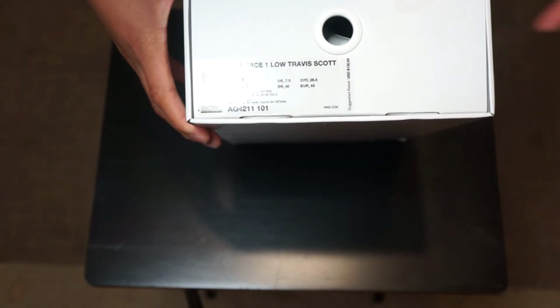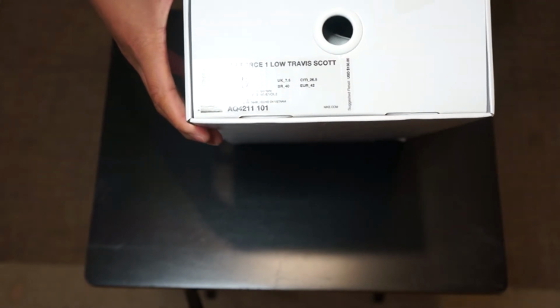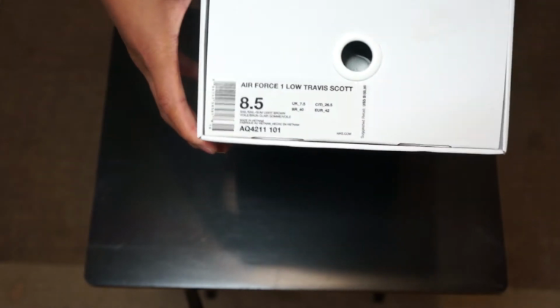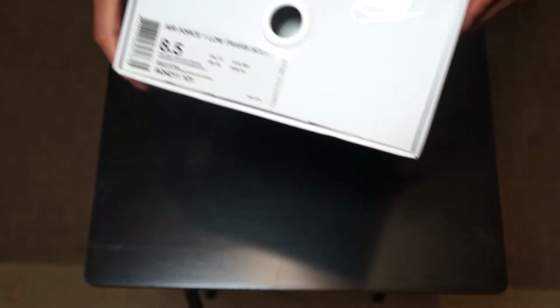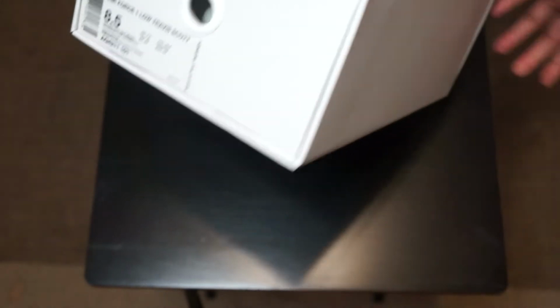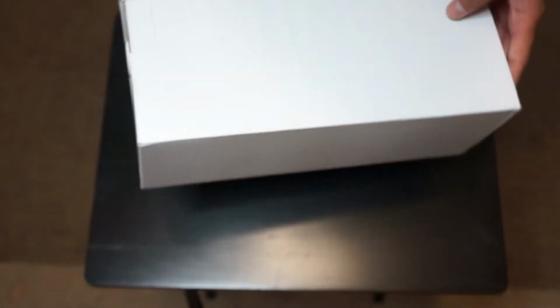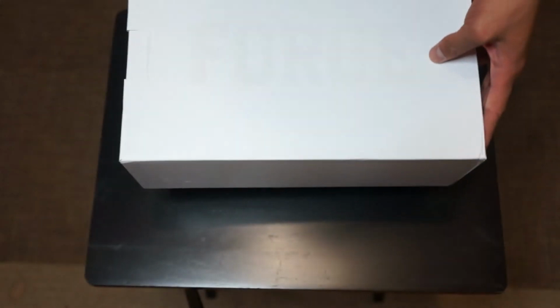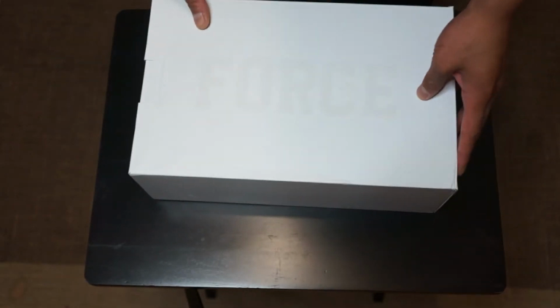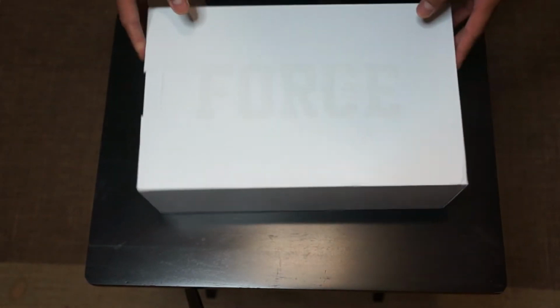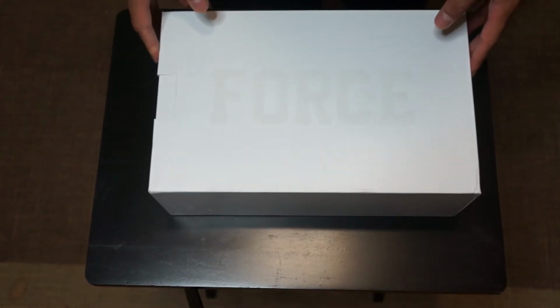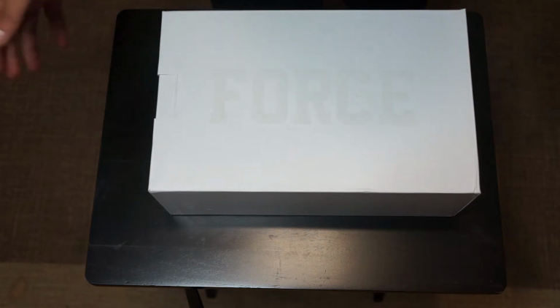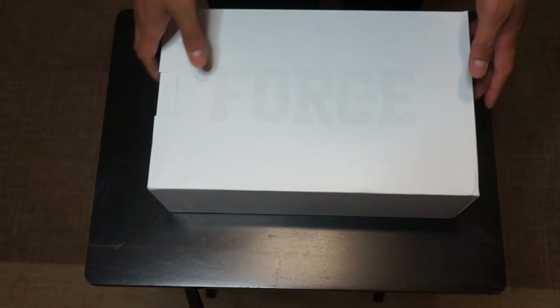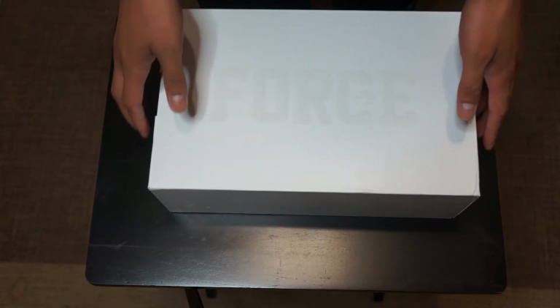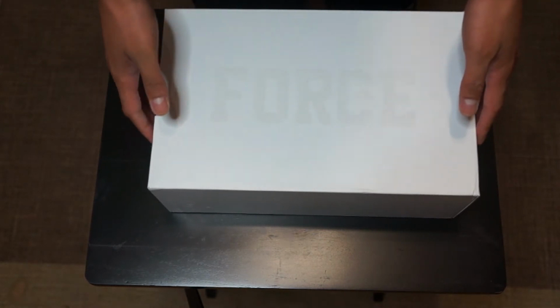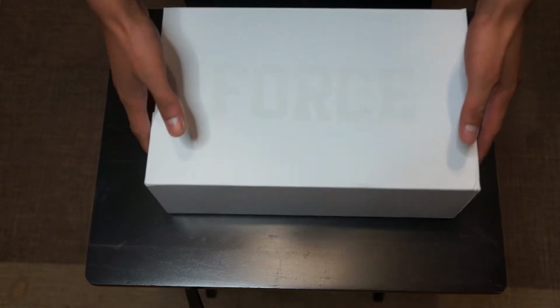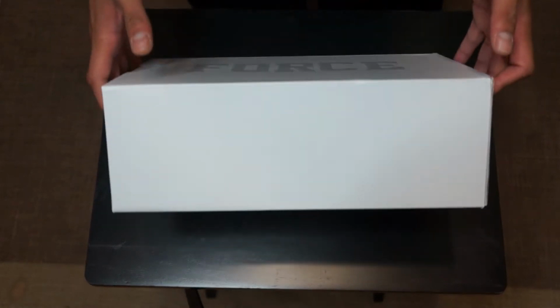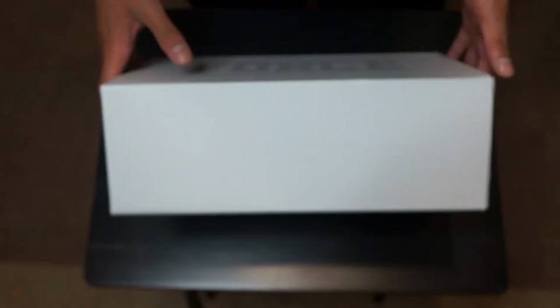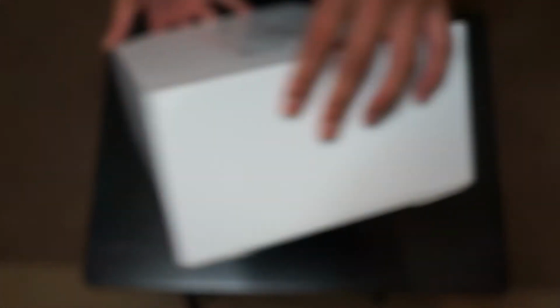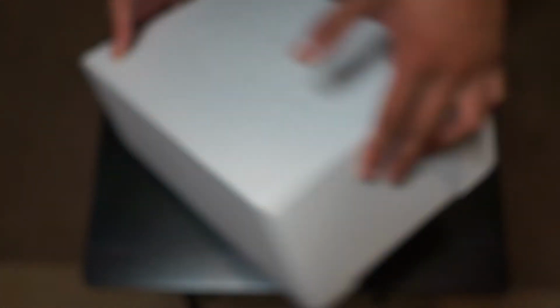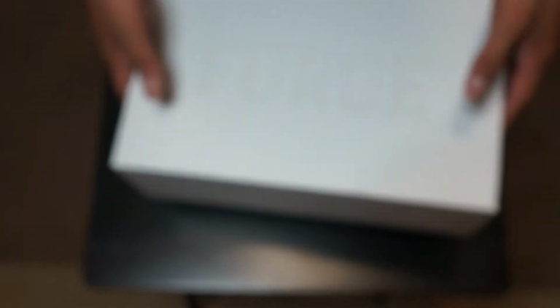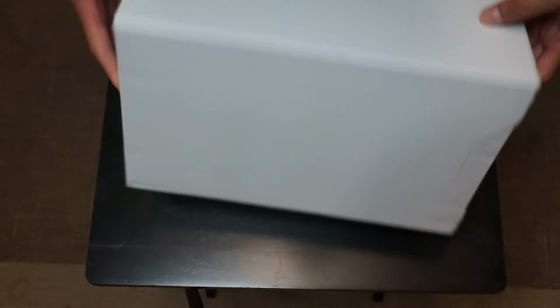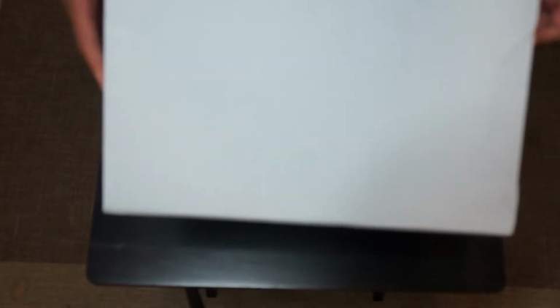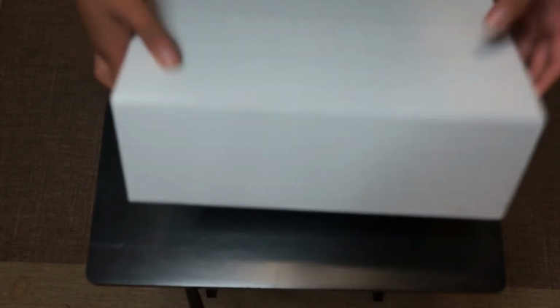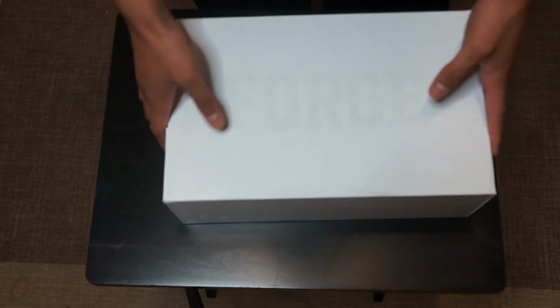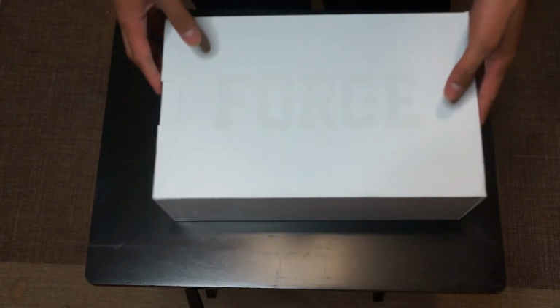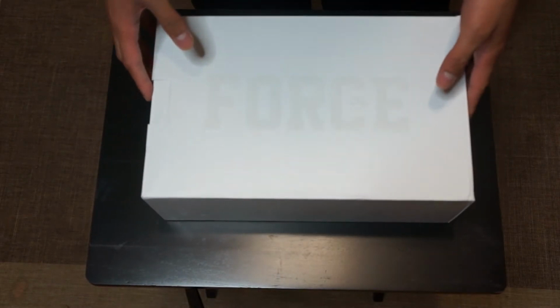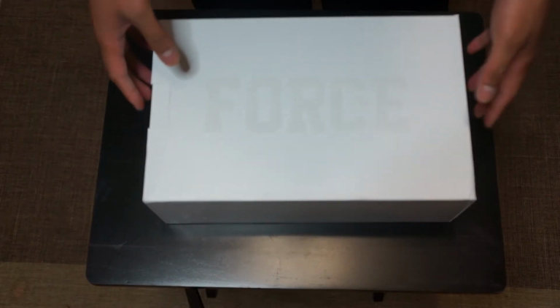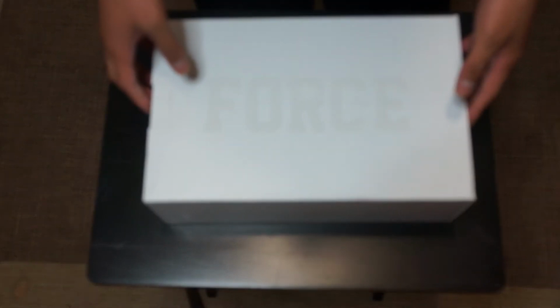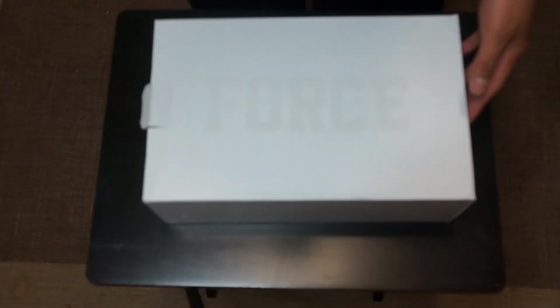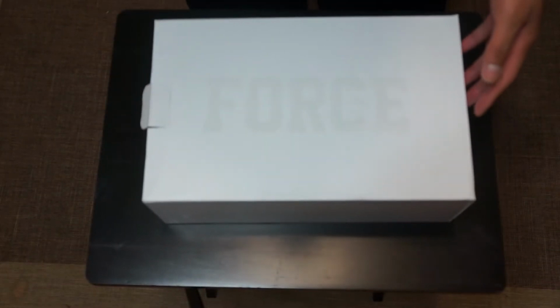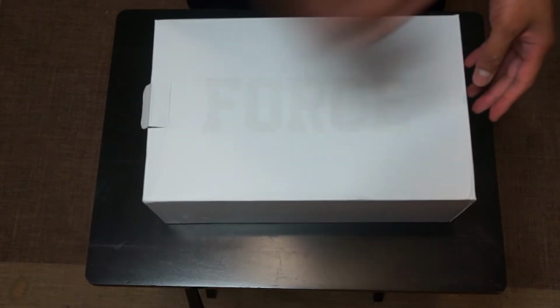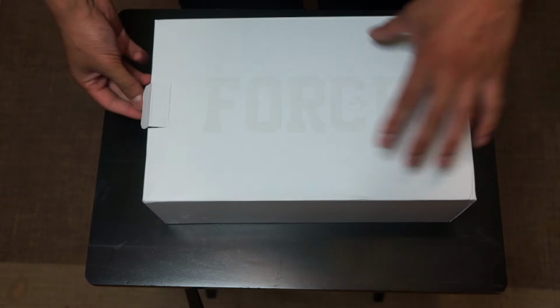An eight and a half is my size in Air Force Ones. I feel like Air Force Ones run really big, so I like a little snug fit to get the perfect fit. As for the box, it's not too crazy — just white on white everywhere with the laces on top.